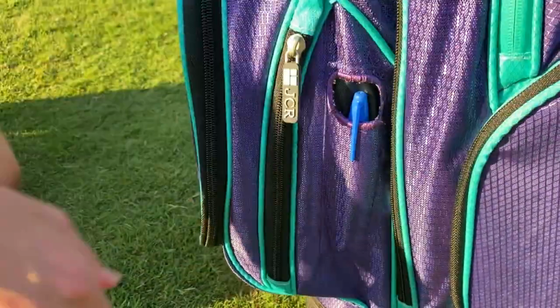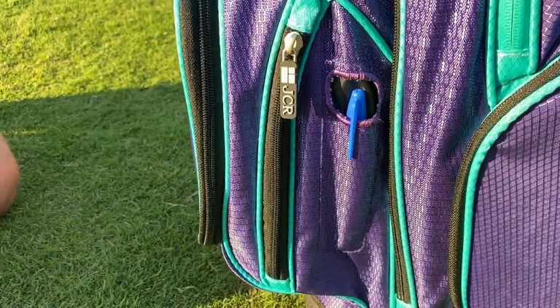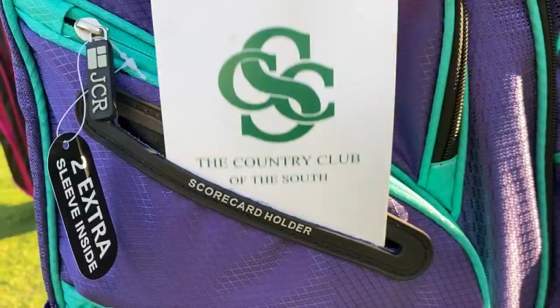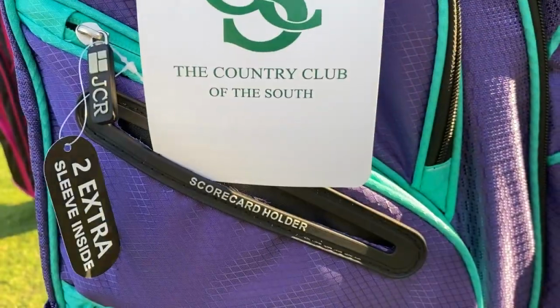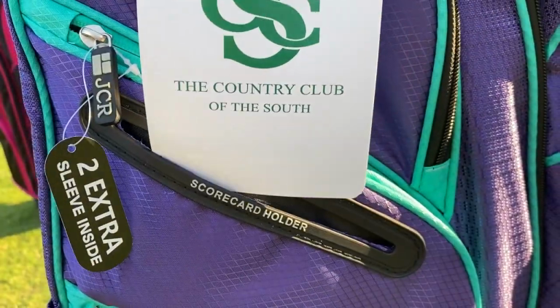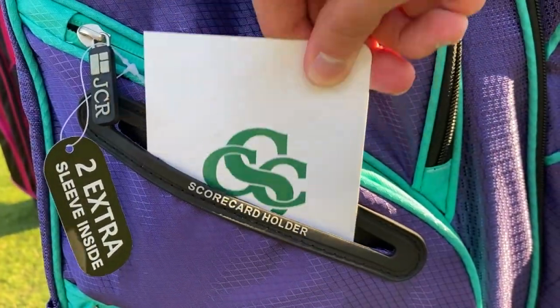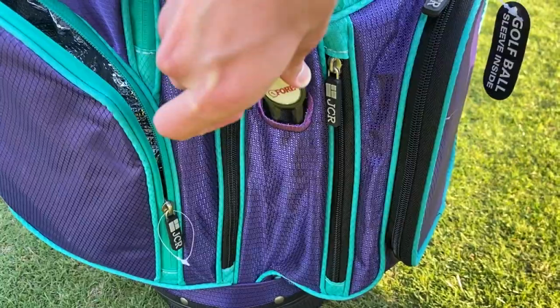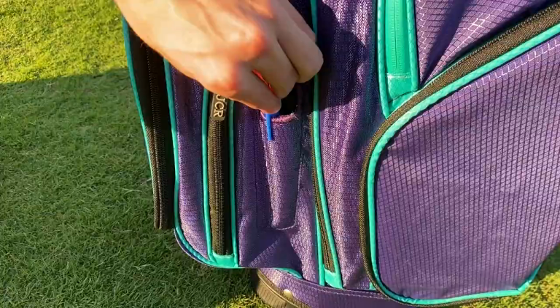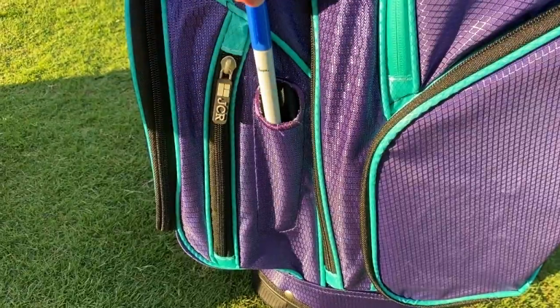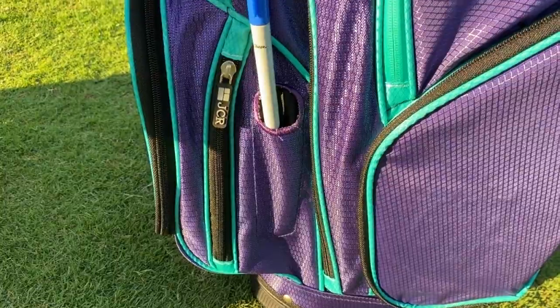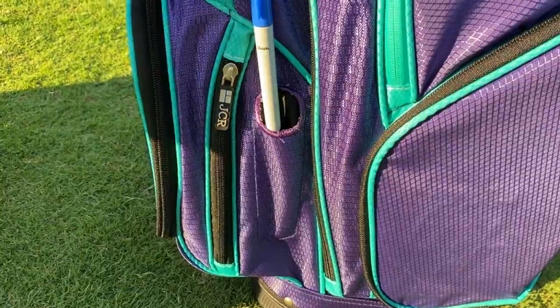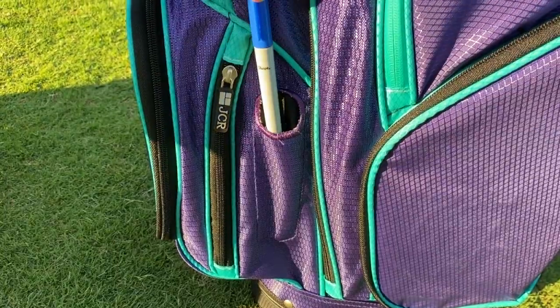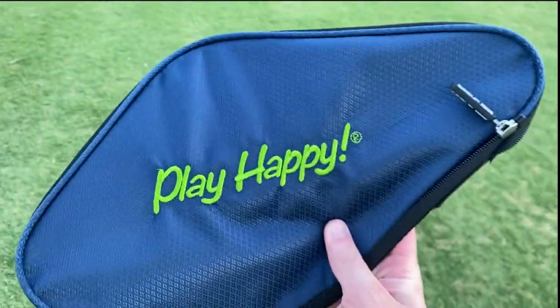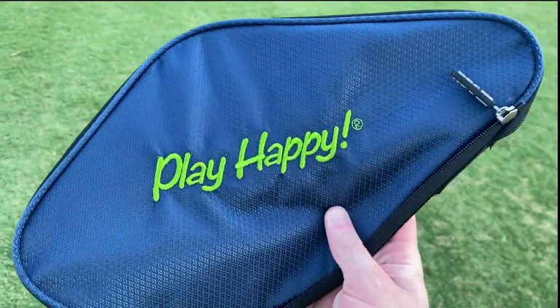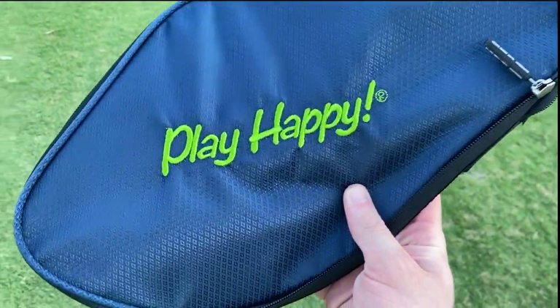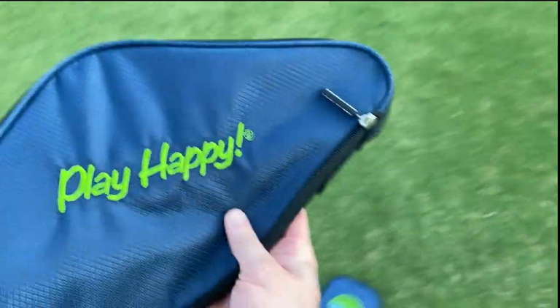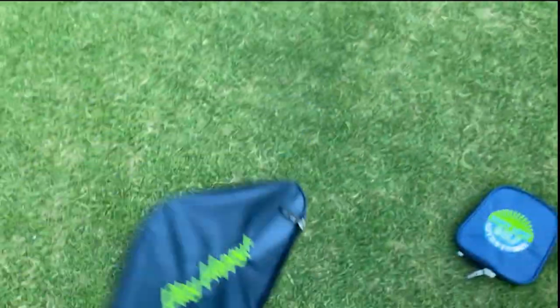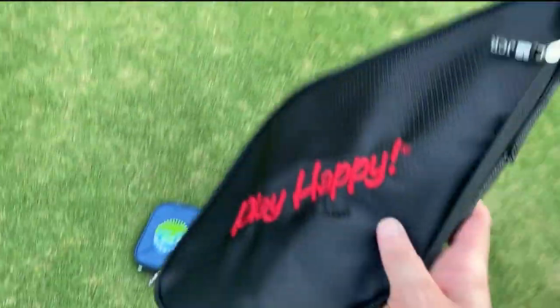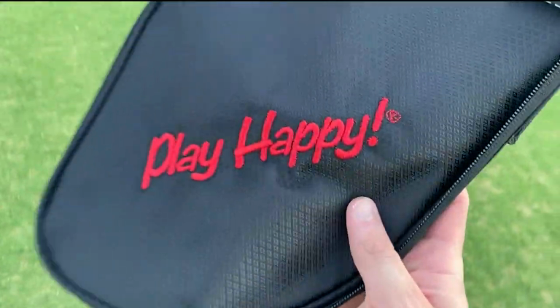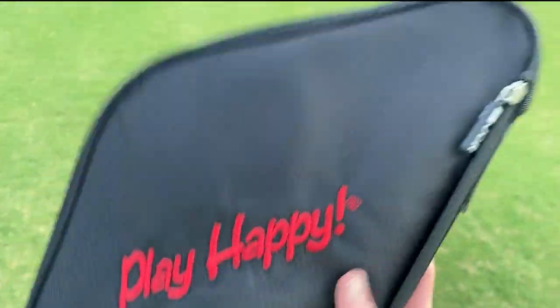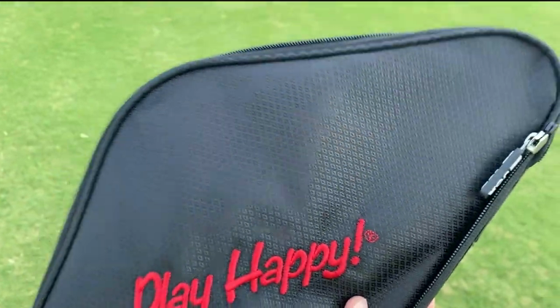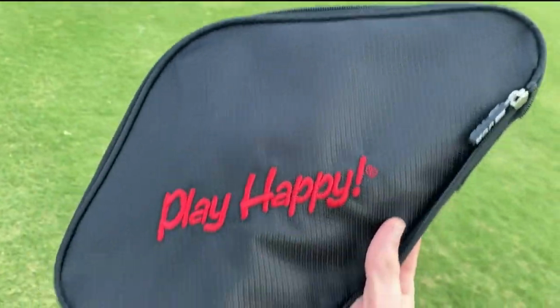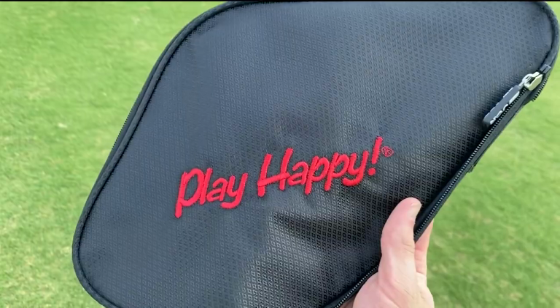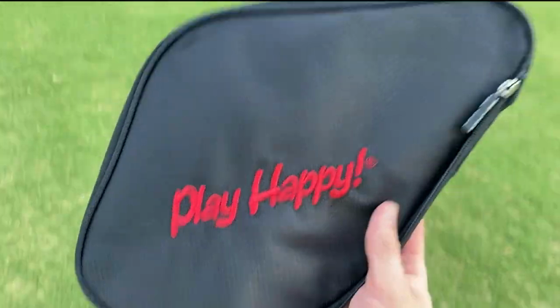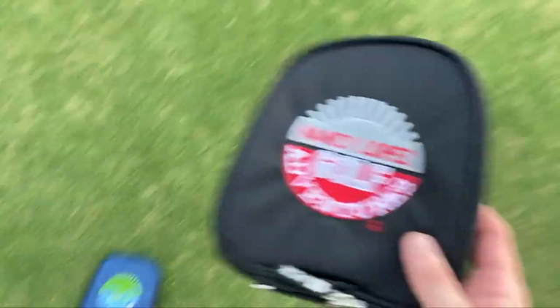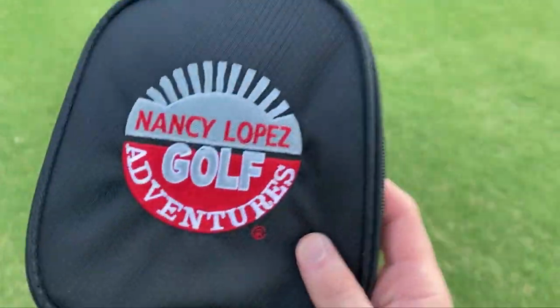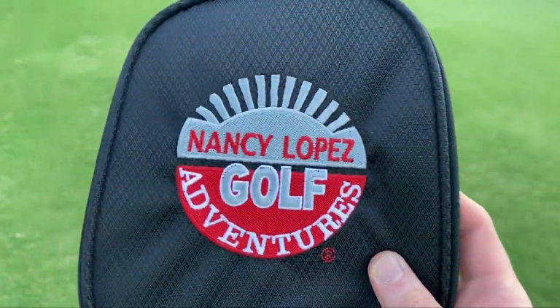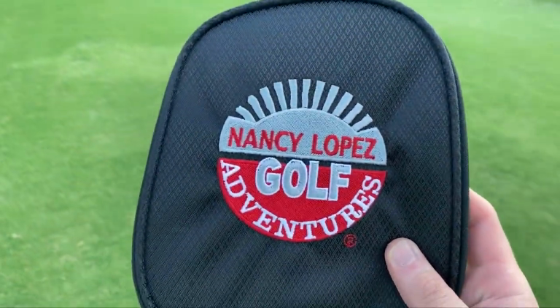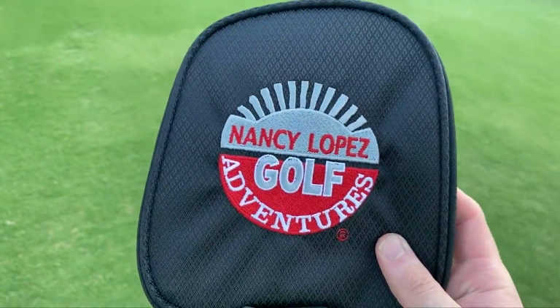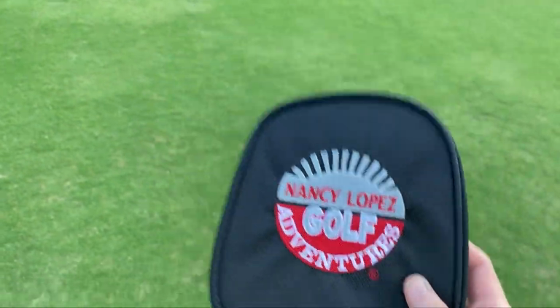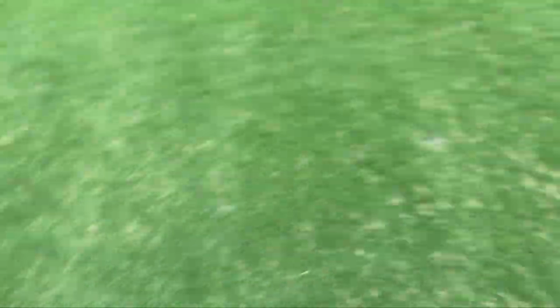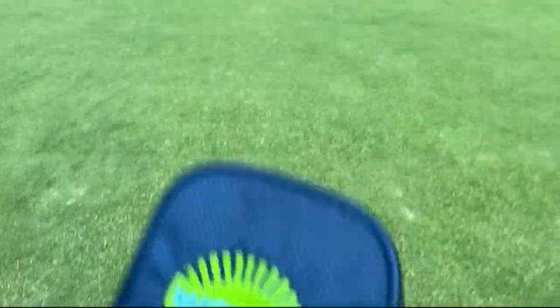It also includes a scorecard holder, divot tool sleeve, and sharpie sleeve. All of our bags have easily accessible zip-off panels on the bottom side pocket as well as the ball pocket for those looking for customized branding.